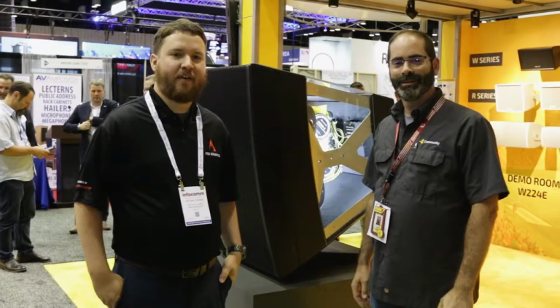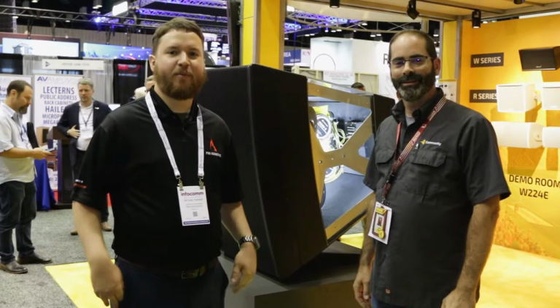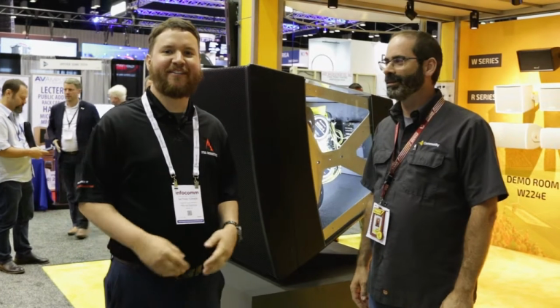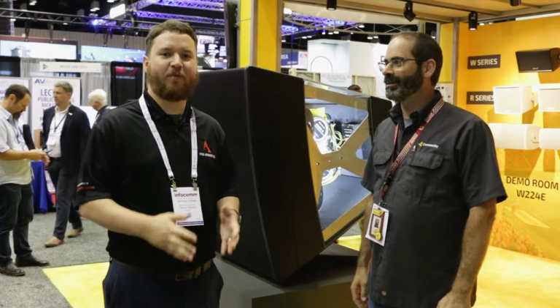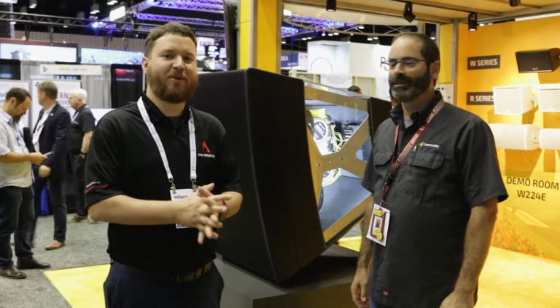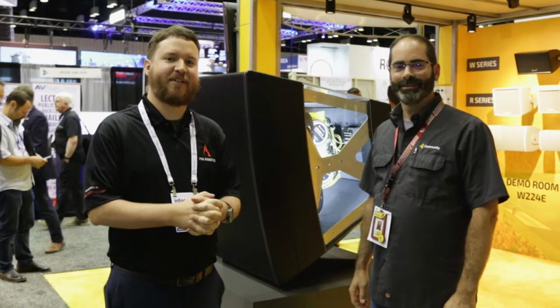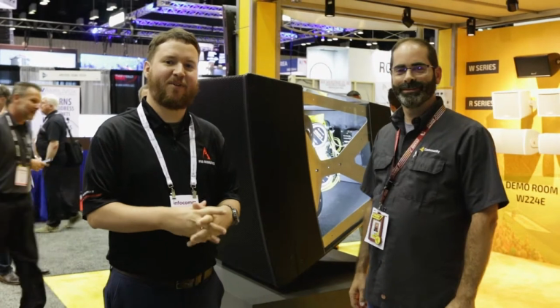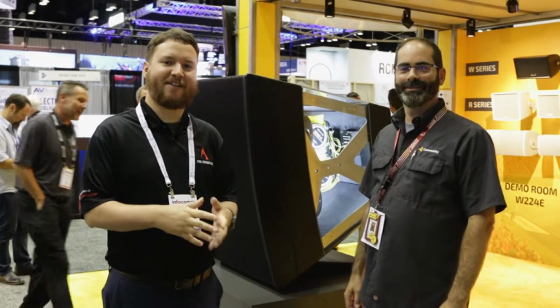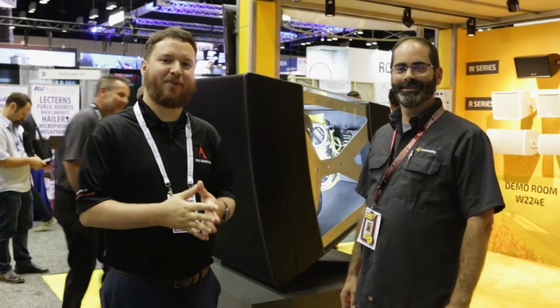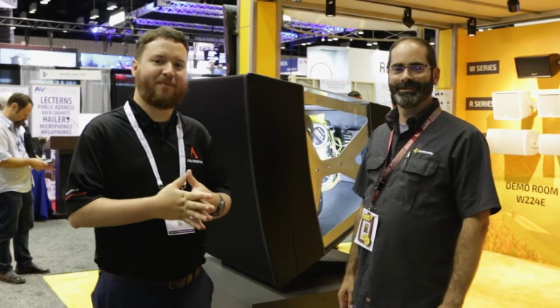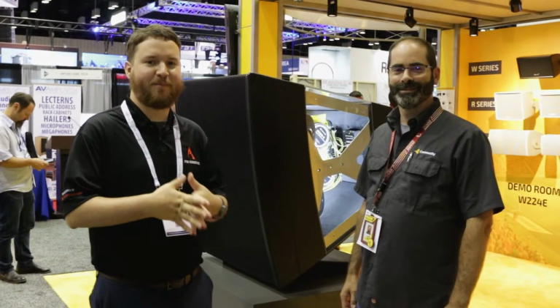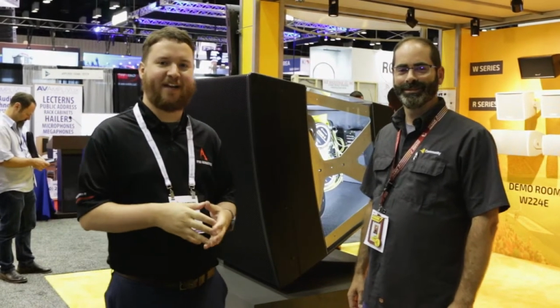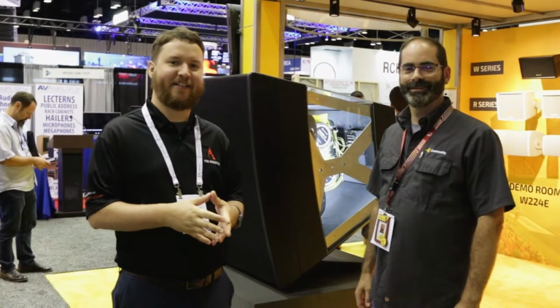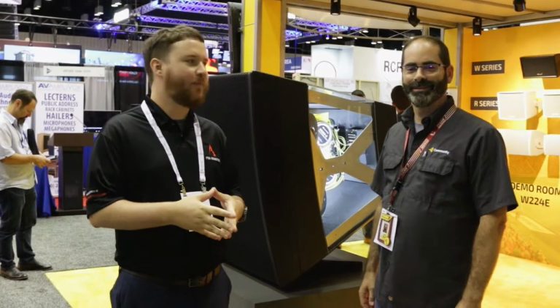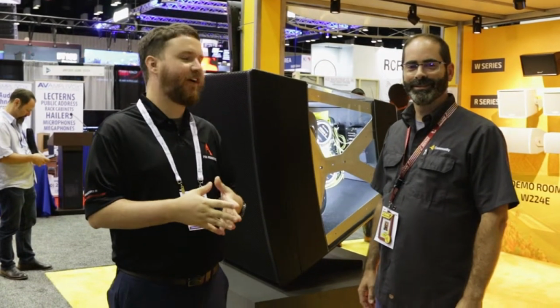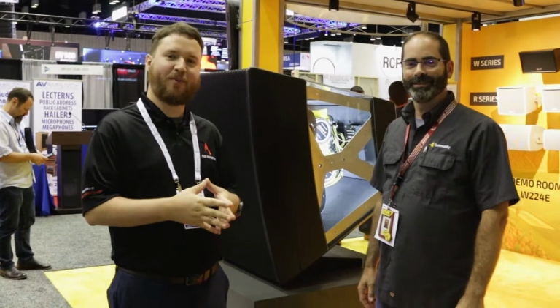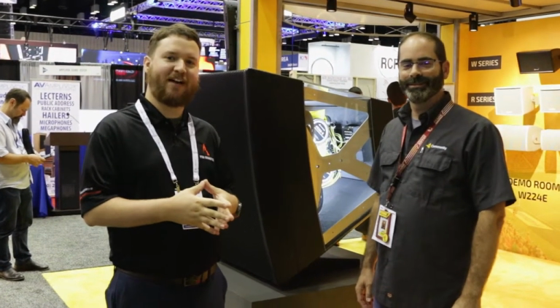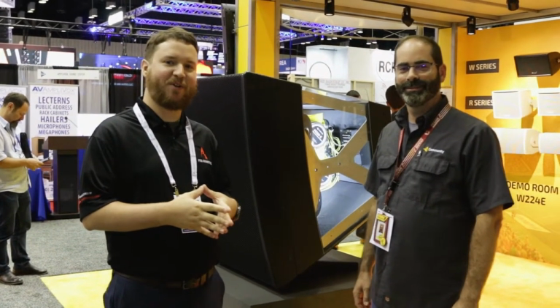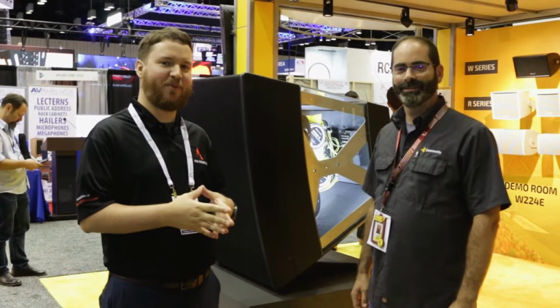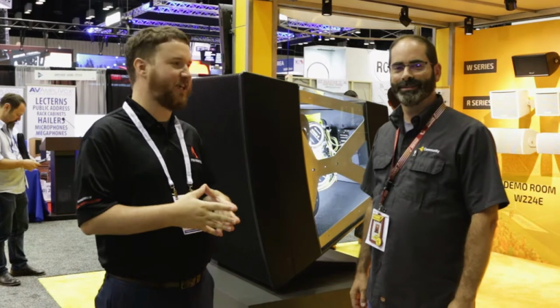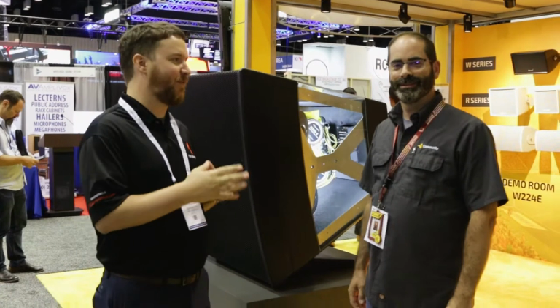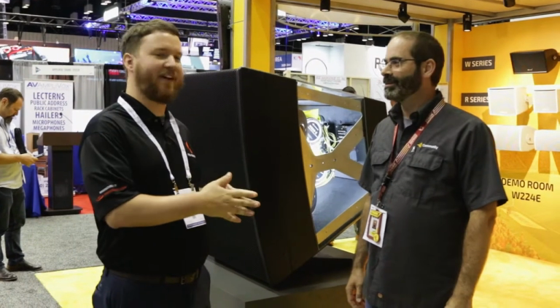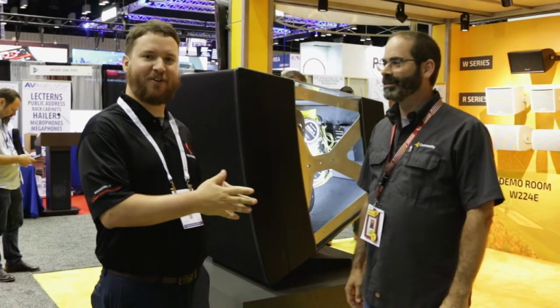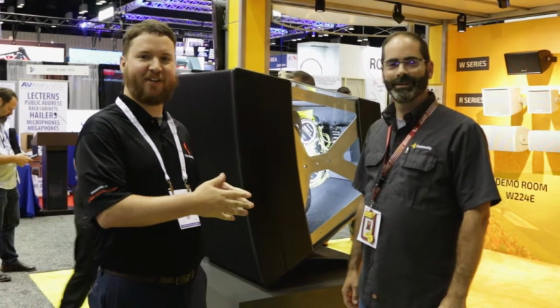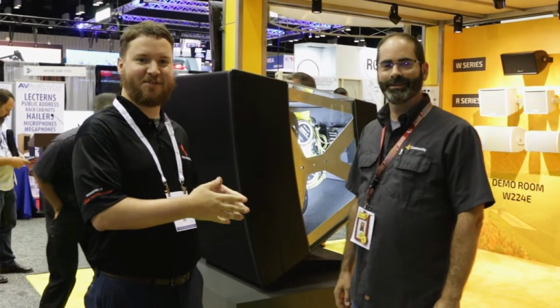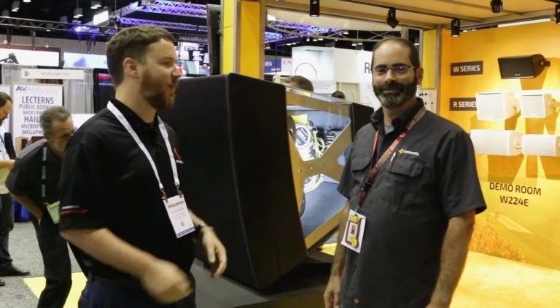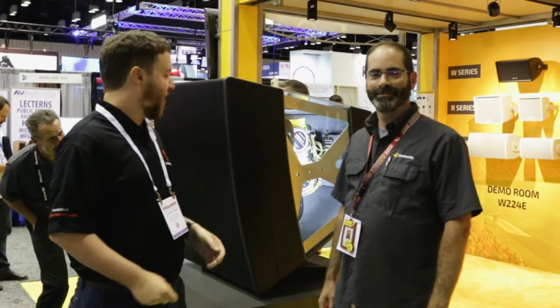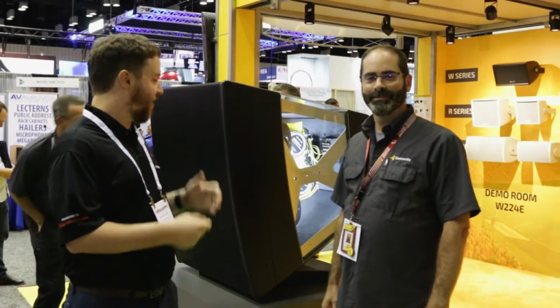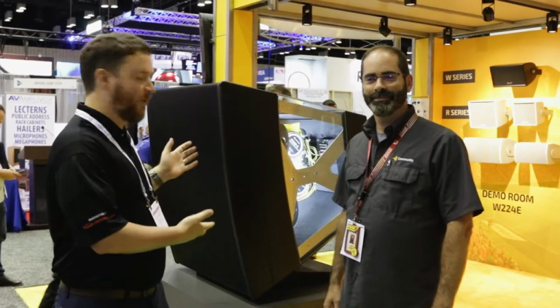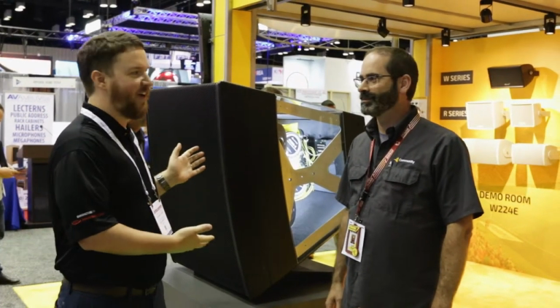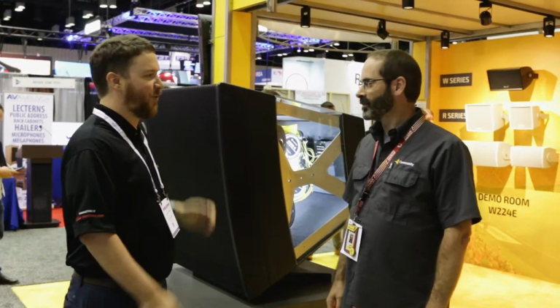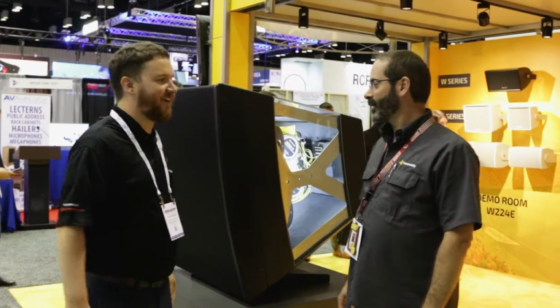Hey everybody, Nathan over at Pro Acoustics broadcasting from InfoComm 2019 over here at the Community Loudspeakers booth with John from the Technical Applications Group. John, tell me what do we have here? What are we looking at?